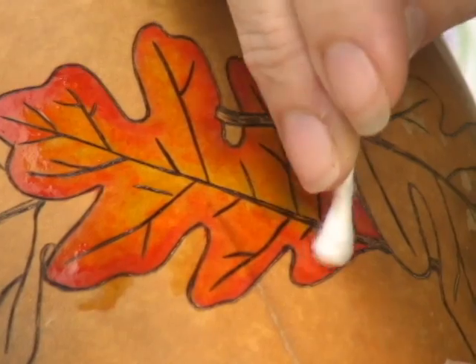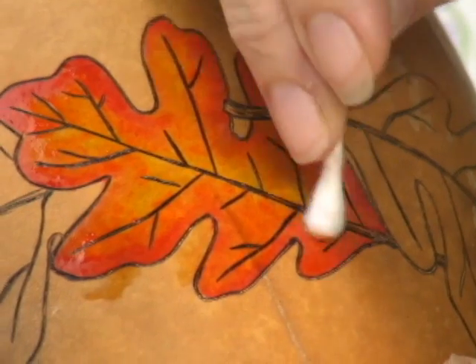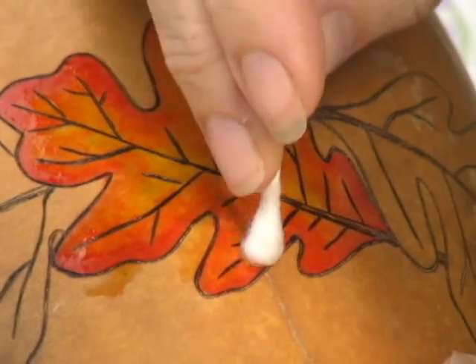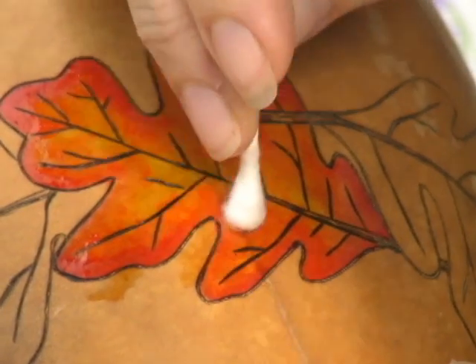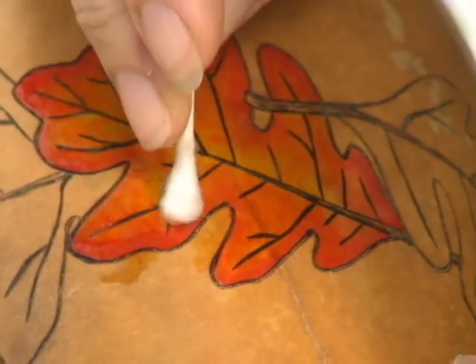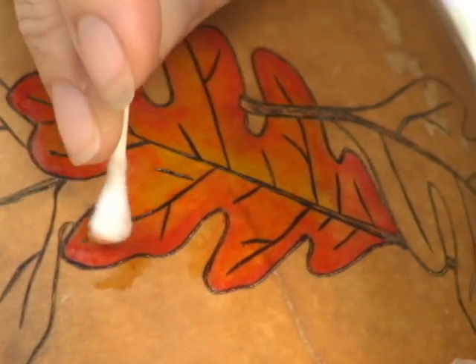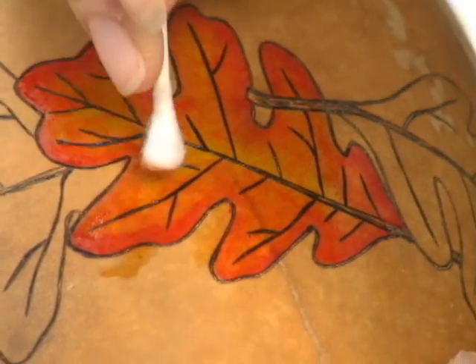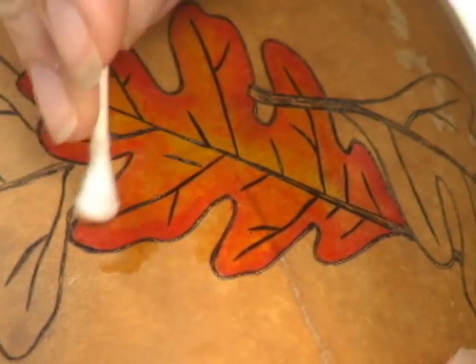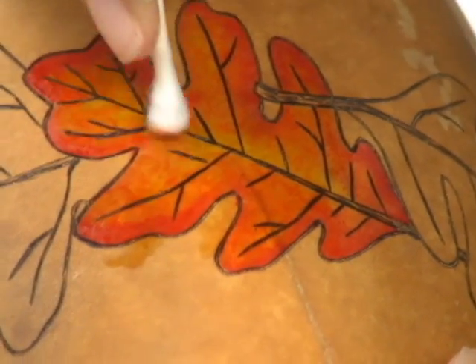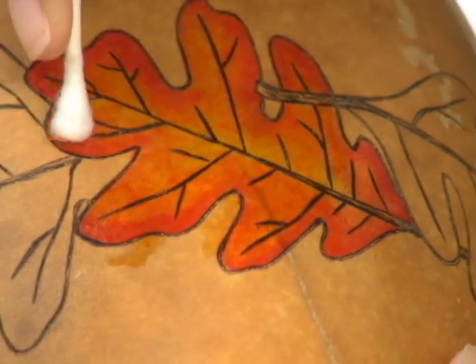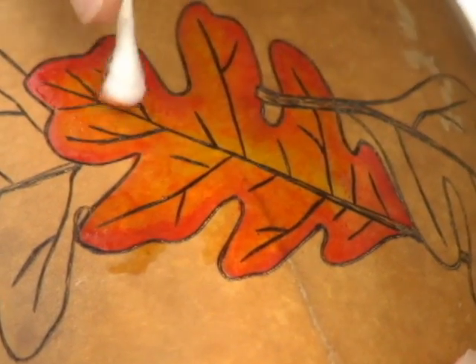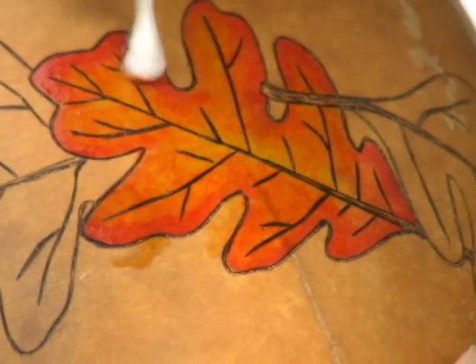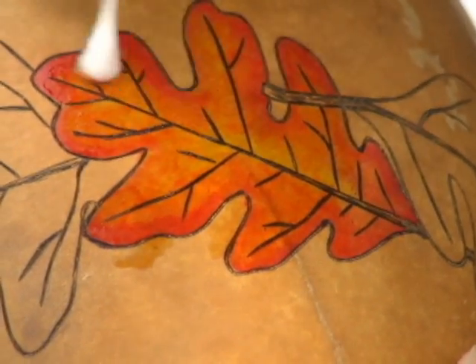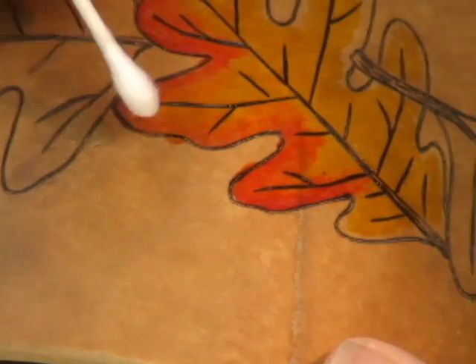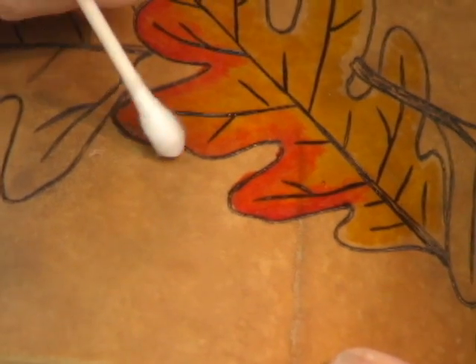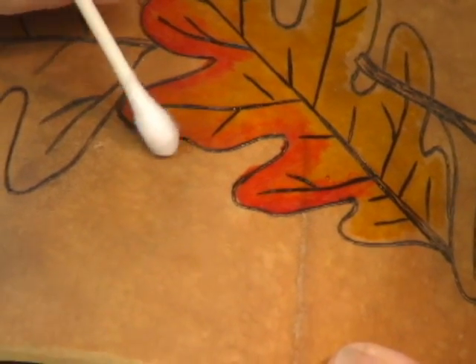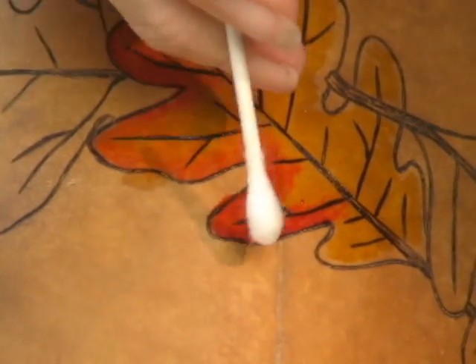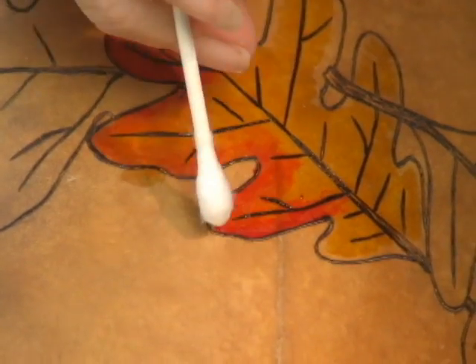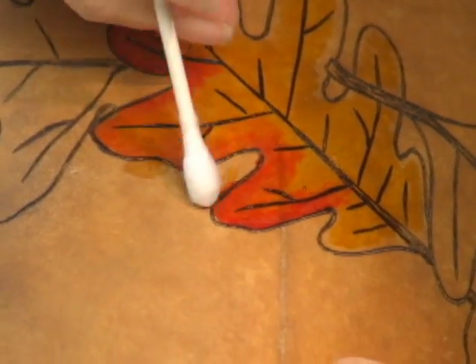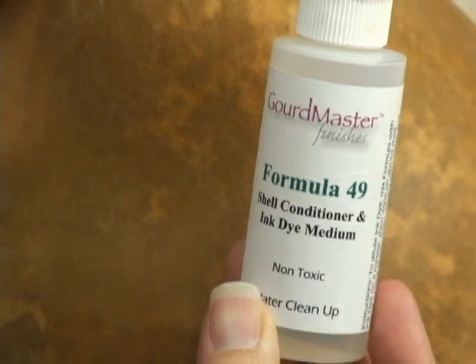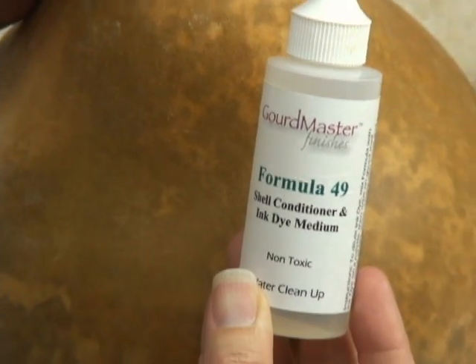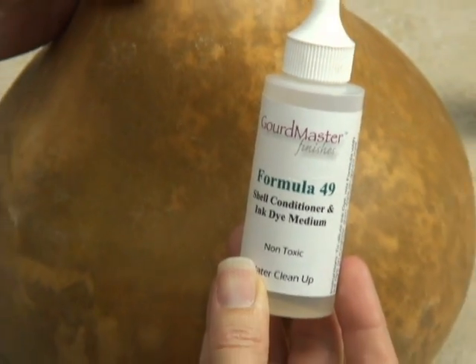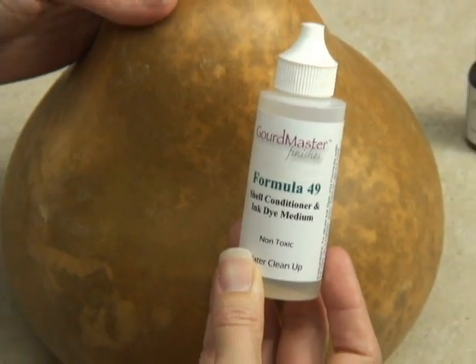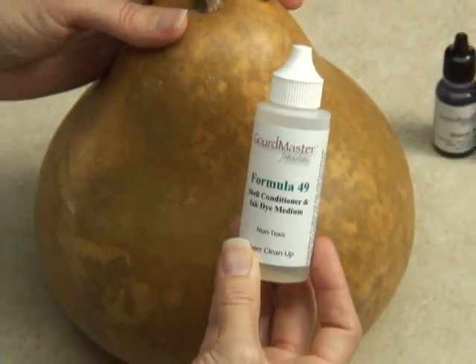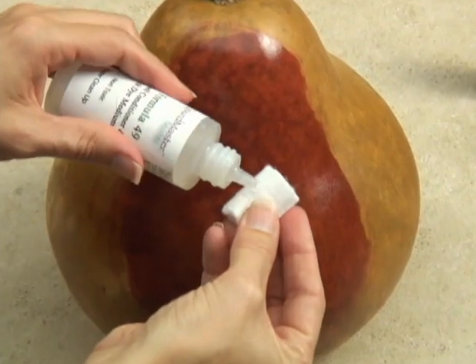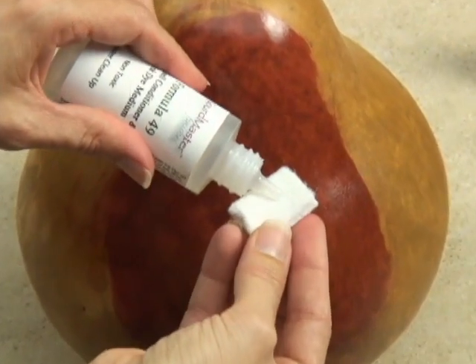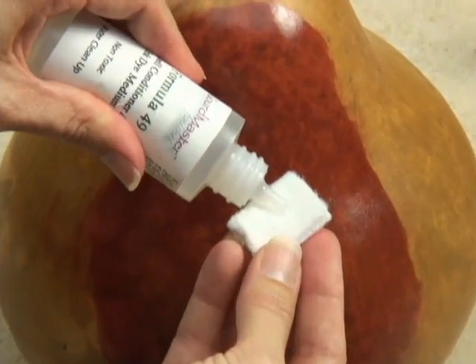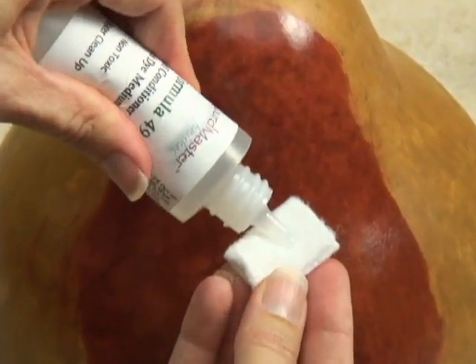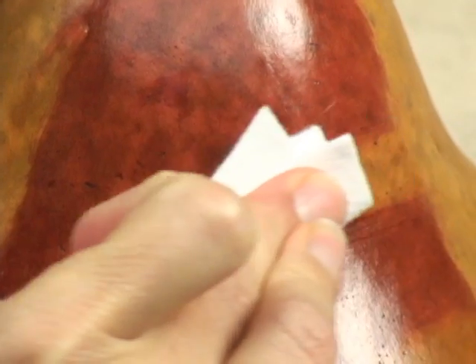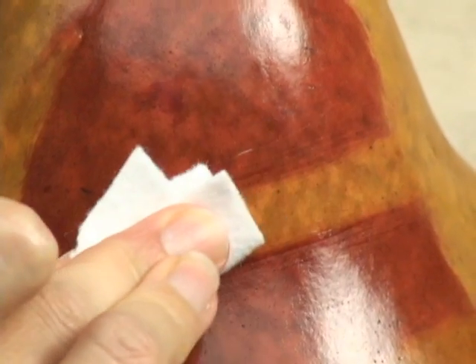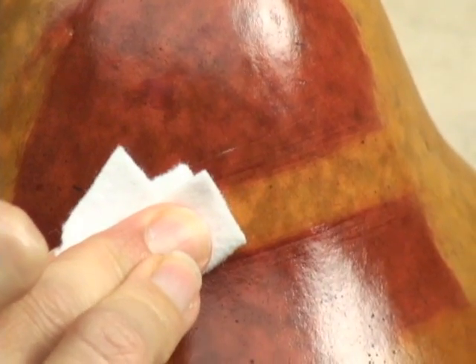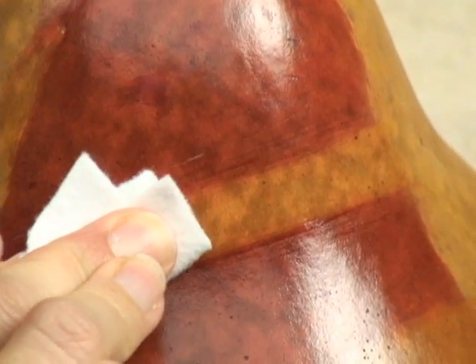Gourd Master ink dyes can be used to create beautiful blended color in your gourd art. Plus they are extremely easy to work with and can be removed from your gourd if you make a mistake. Just use Gourd Master Formula 49 before heat setting your ink and most ink colors can be removed completely.